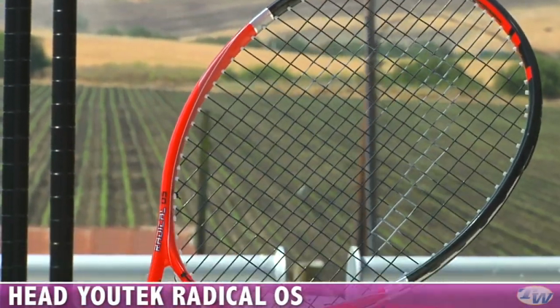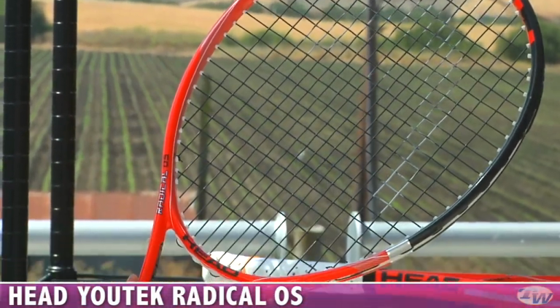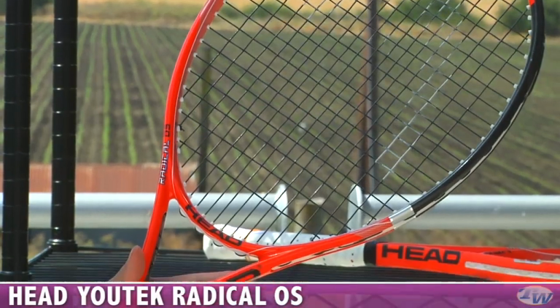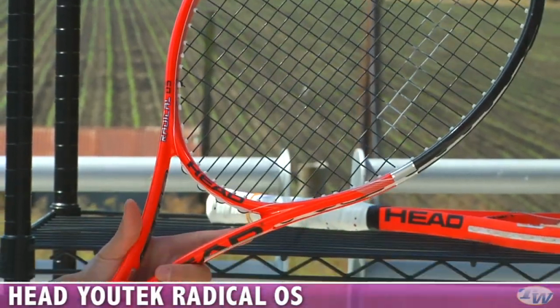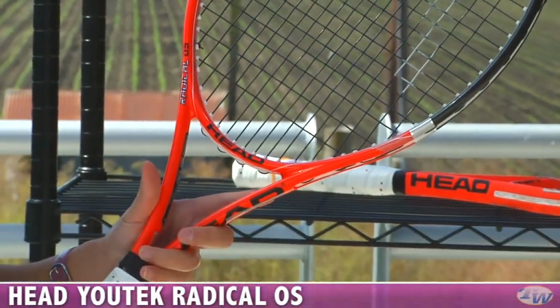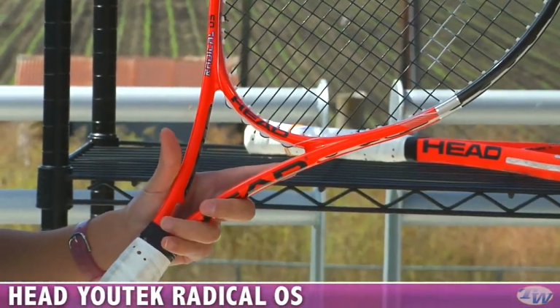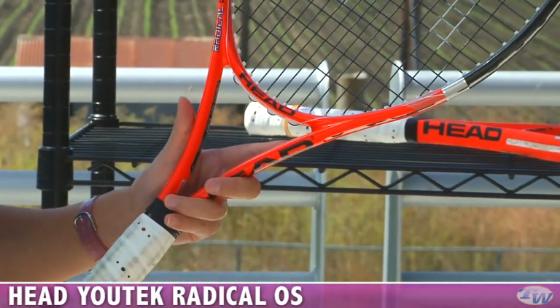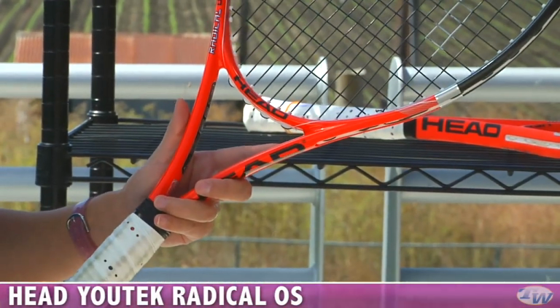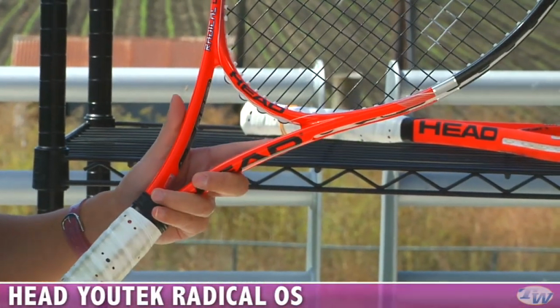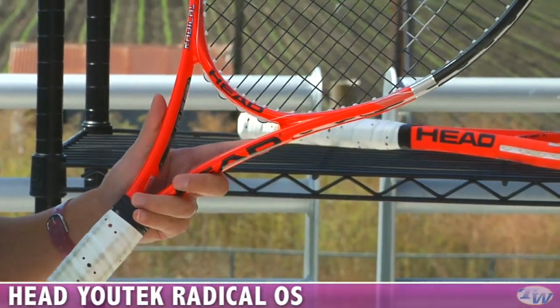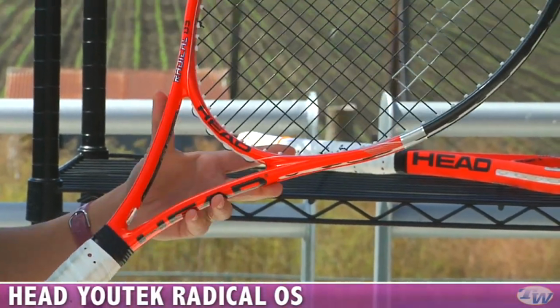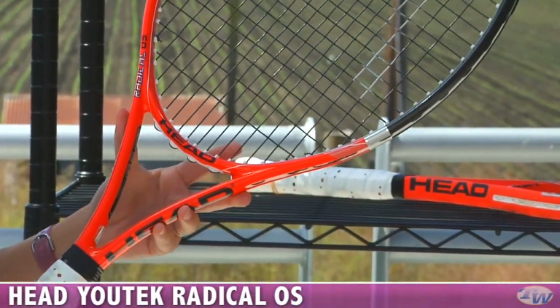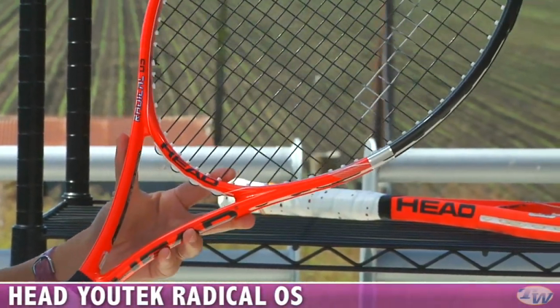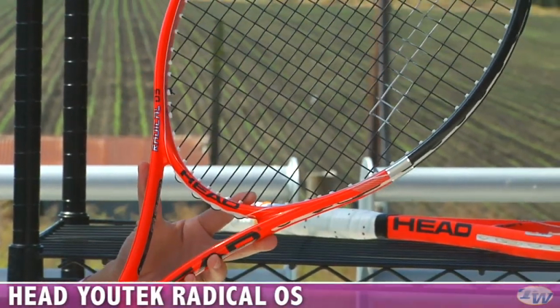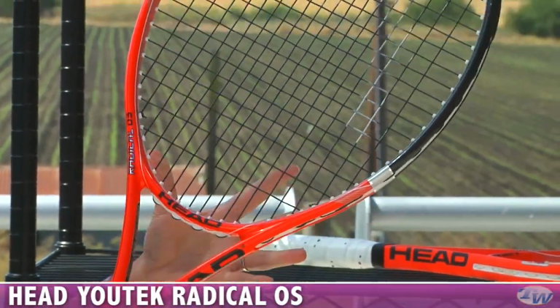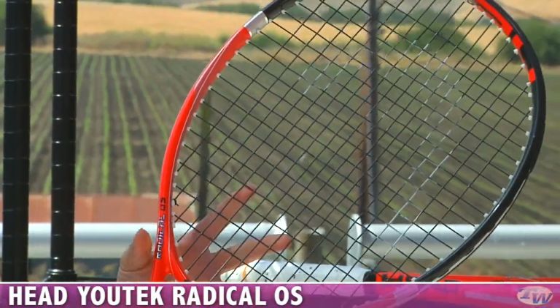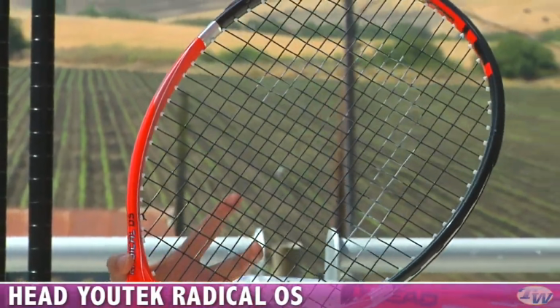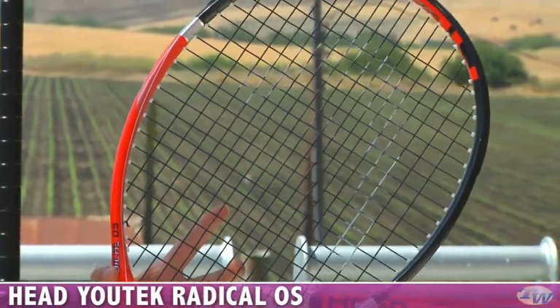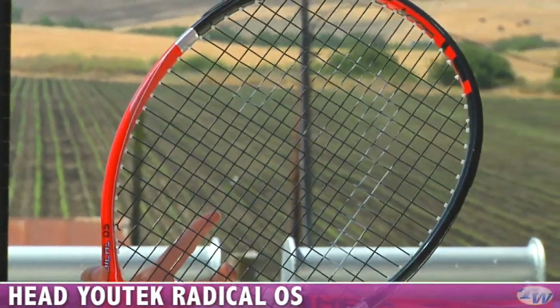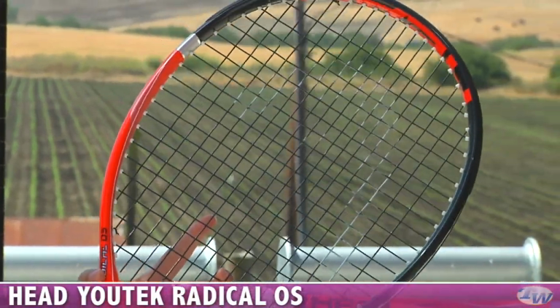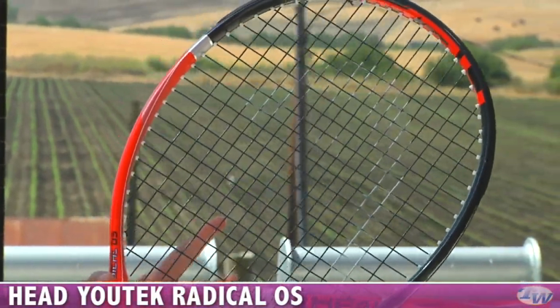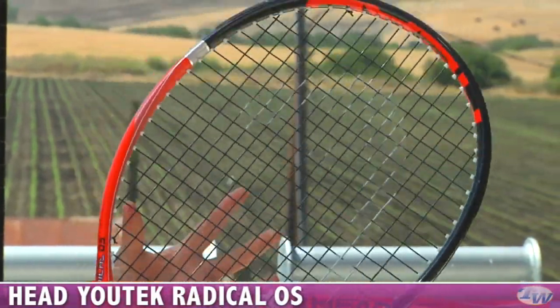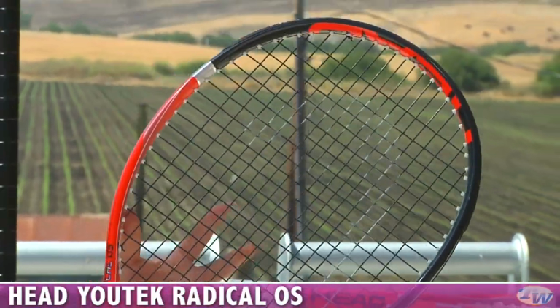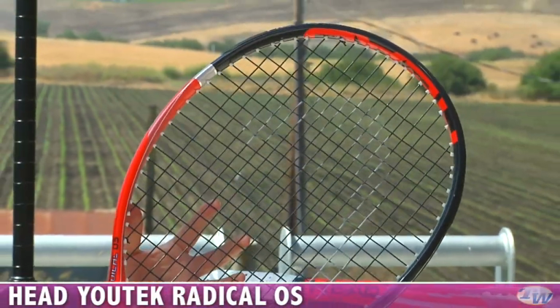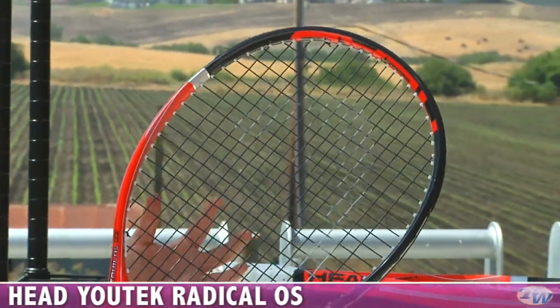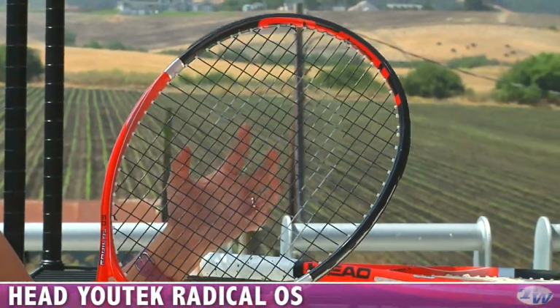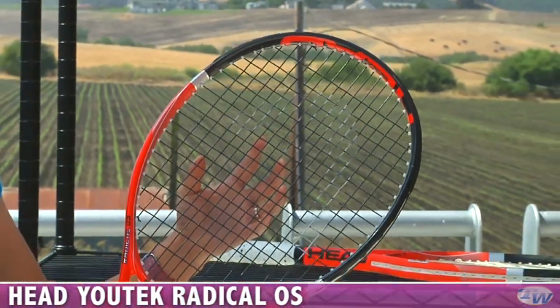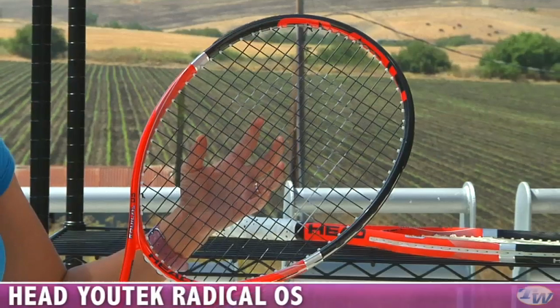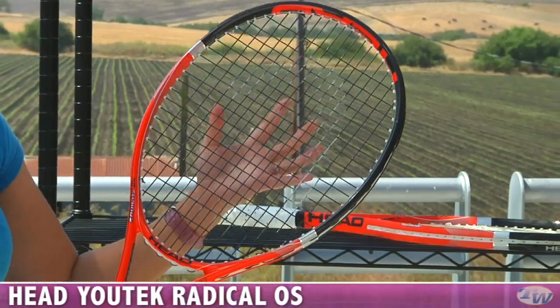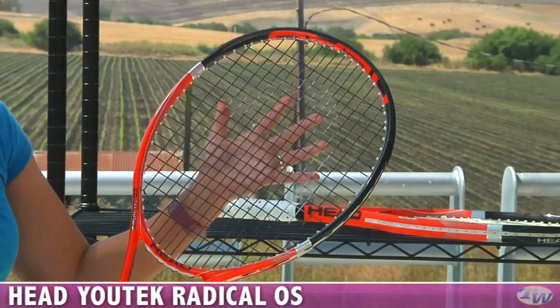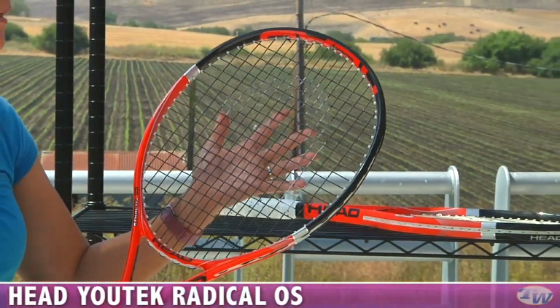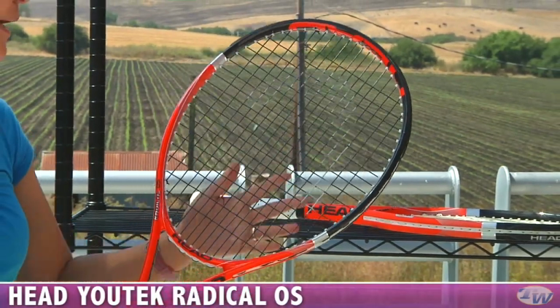It's about 11 ounces, so it's a fairly heavy racket, so you're going to want to have a full swing with this one. Not a lot of power, so you need to generate your own power. But really comfortable, flexible feel — easy to generate spin with this really open string pattern.